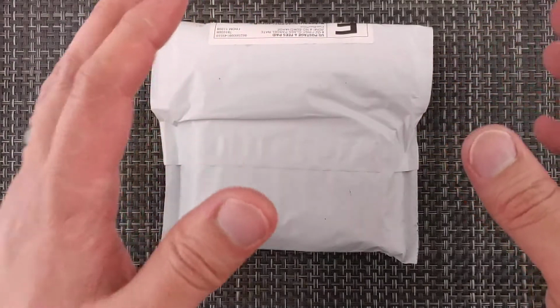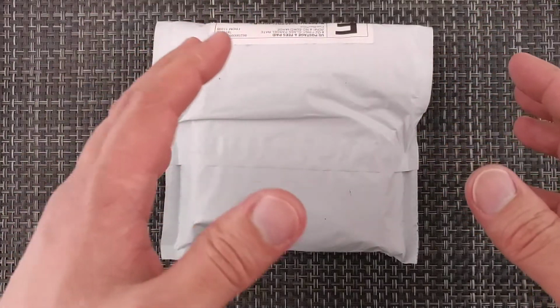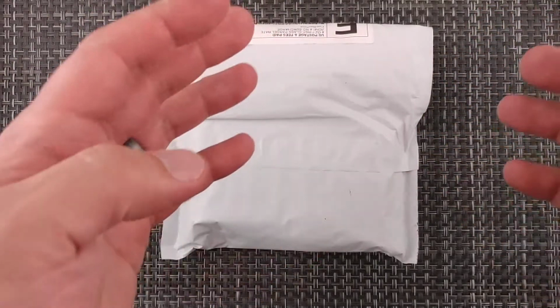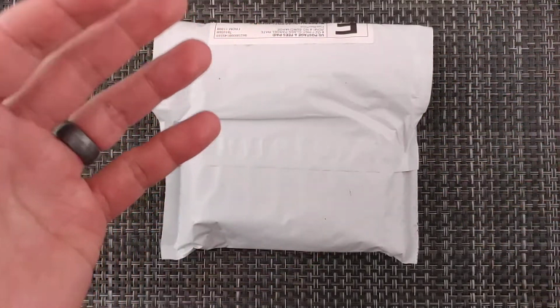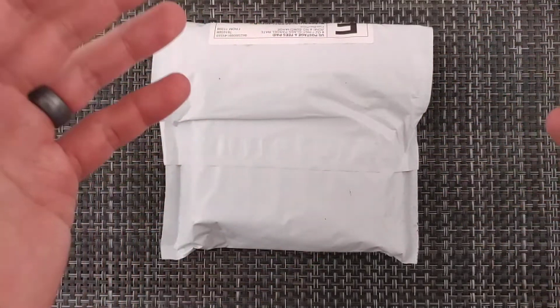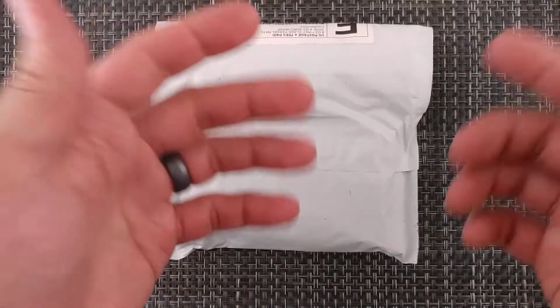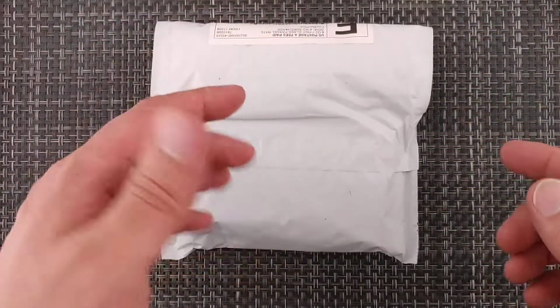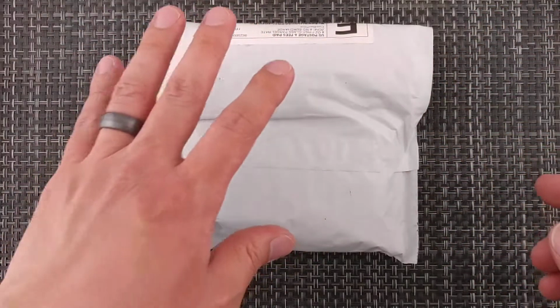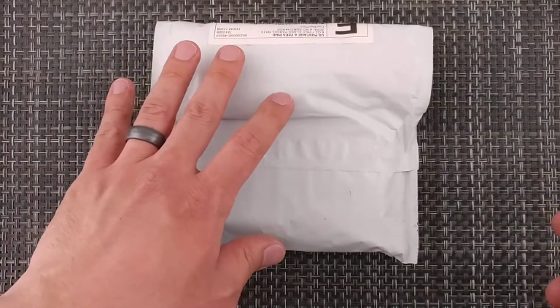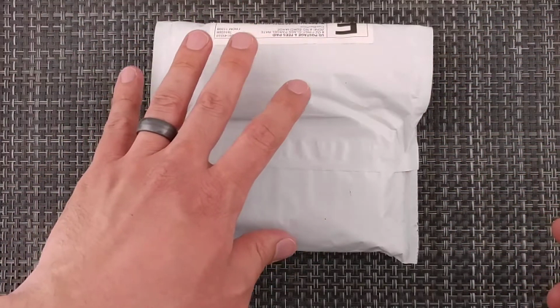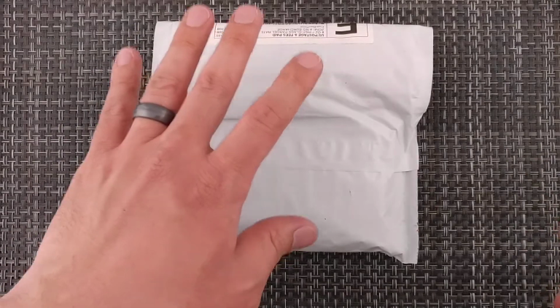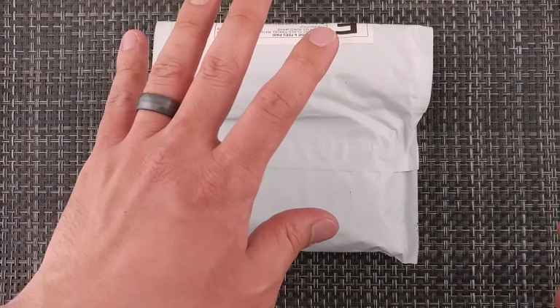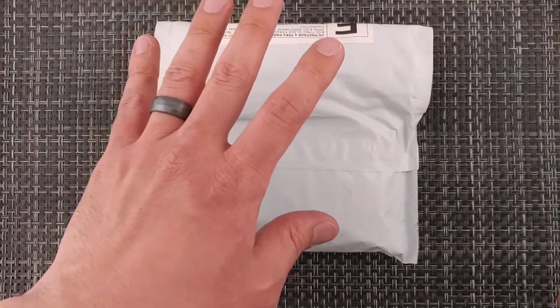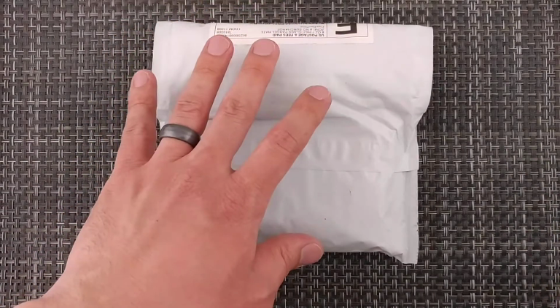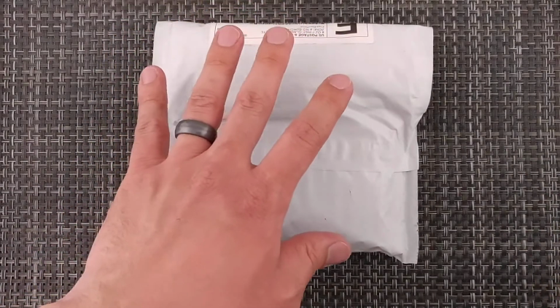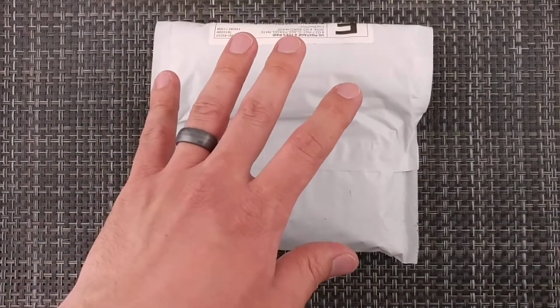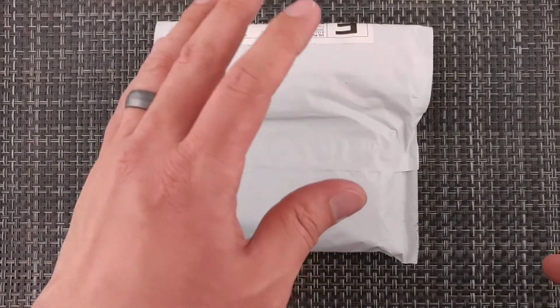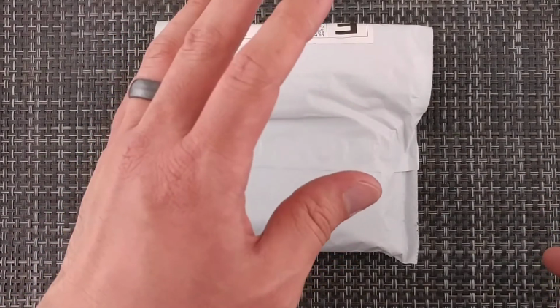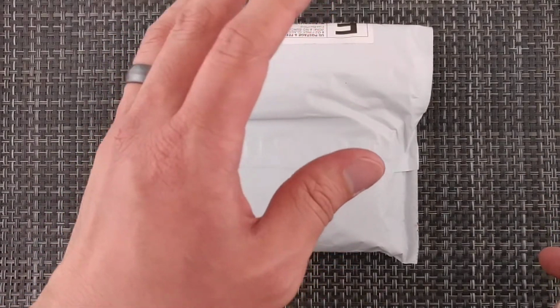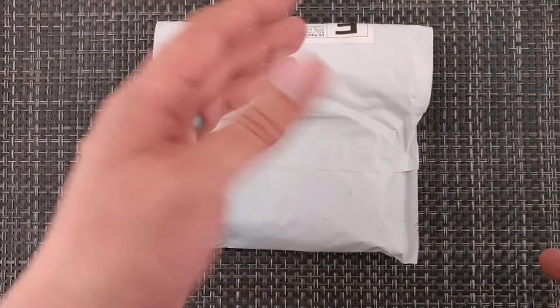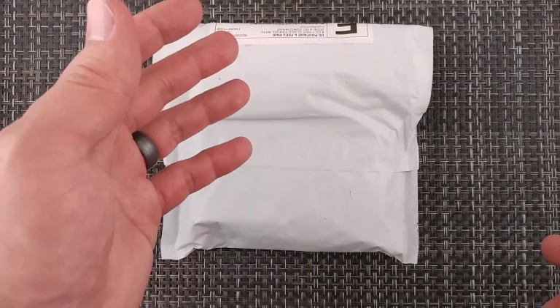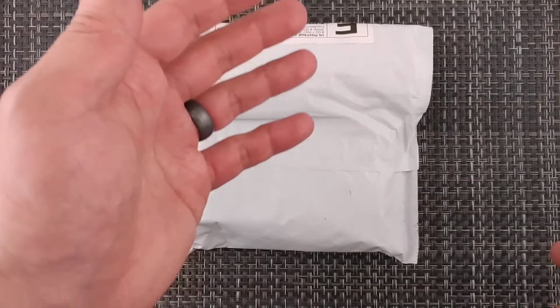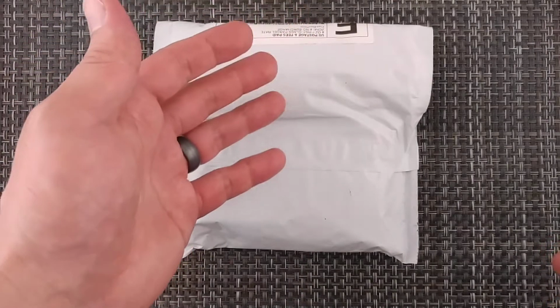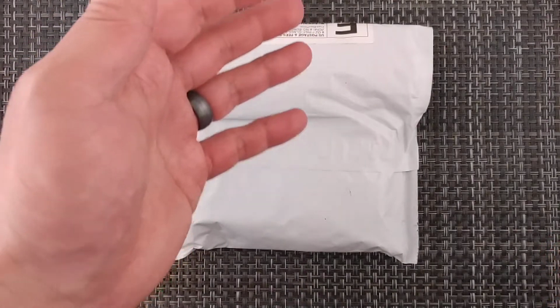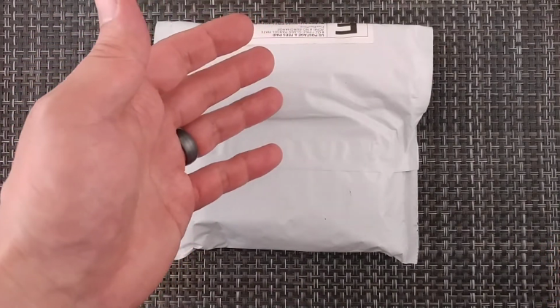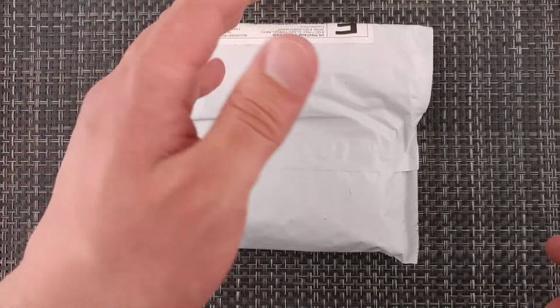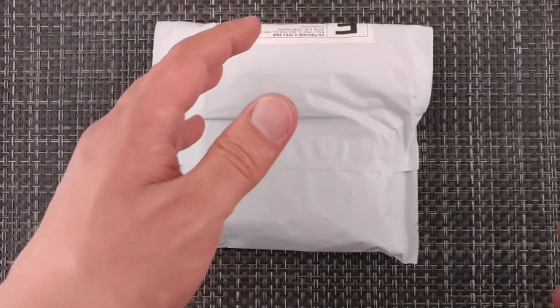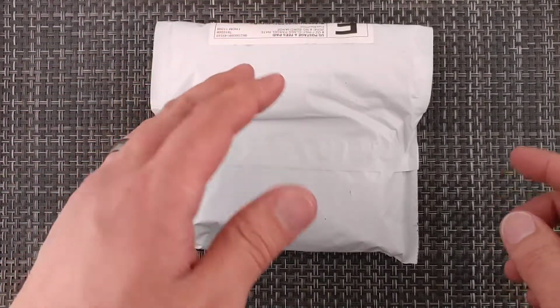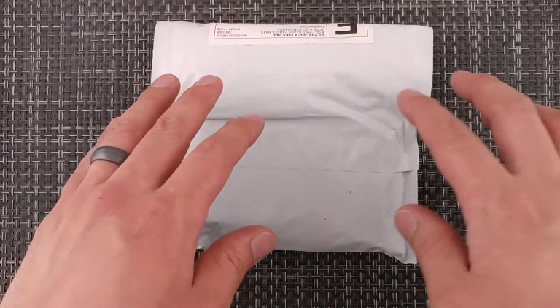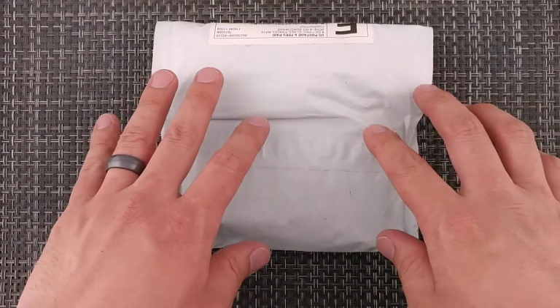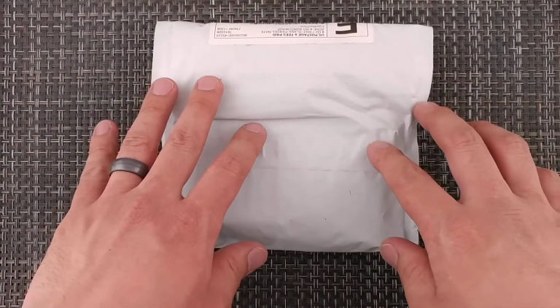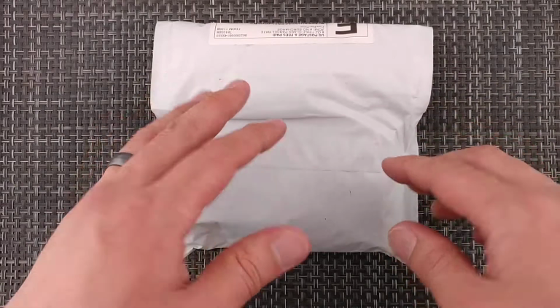We're going to be introducing myself to slip joint knives, and we do have a new knife that came out. It was on Kickstarter — it came out to be $25, and now you can get it for $34.99 through their site, so it is up and running.